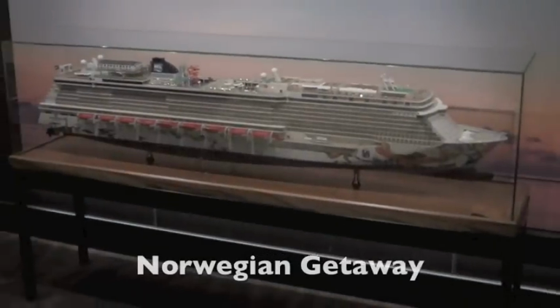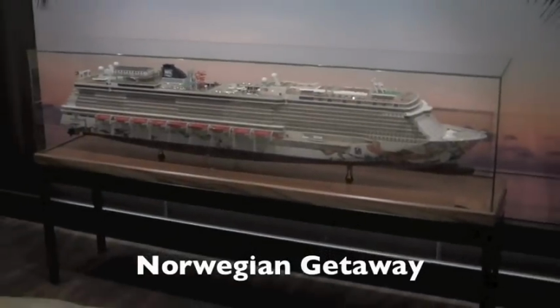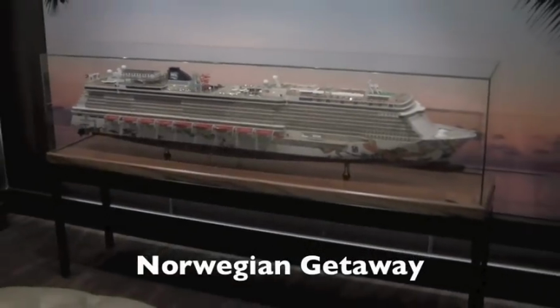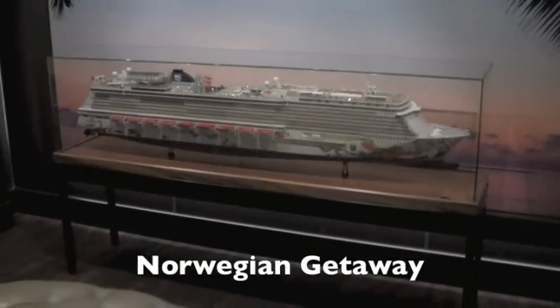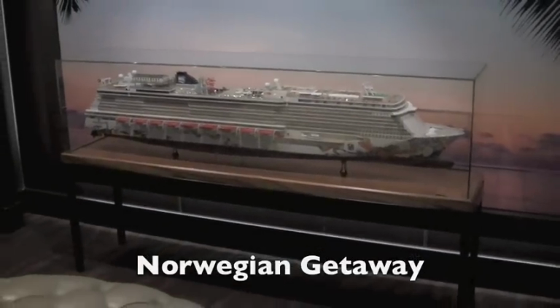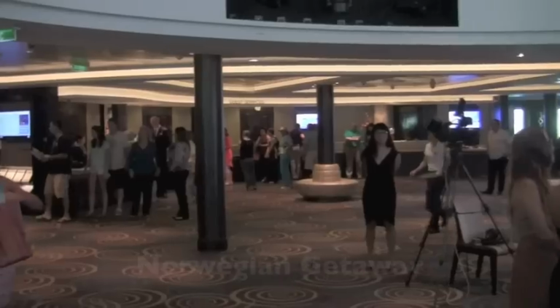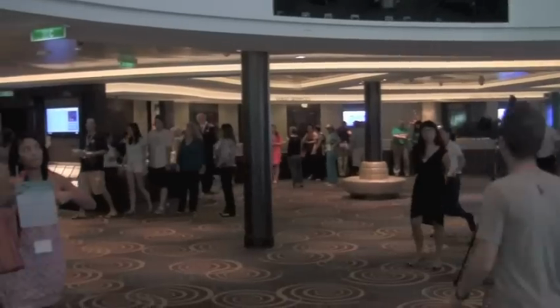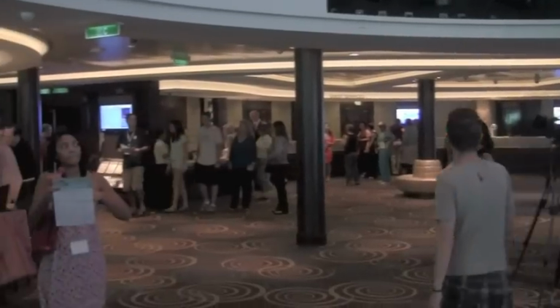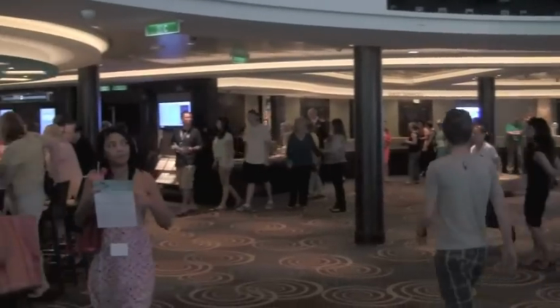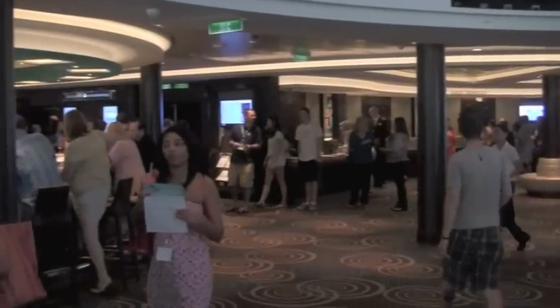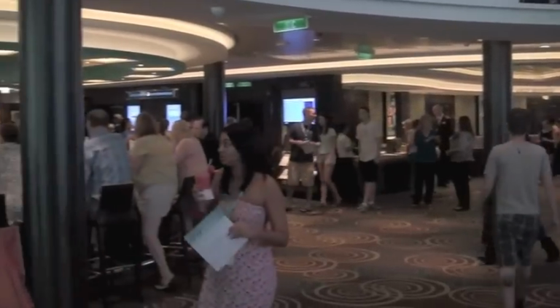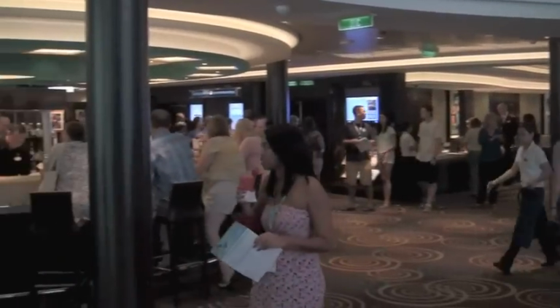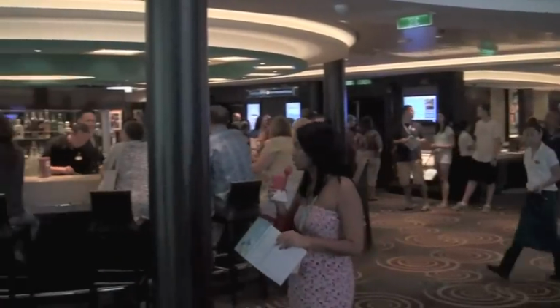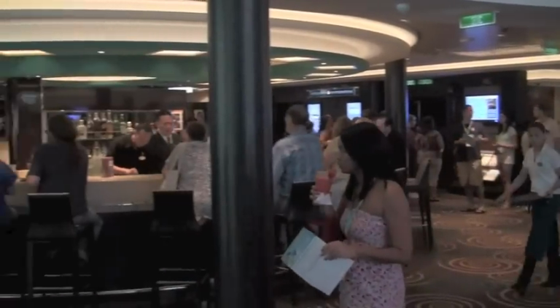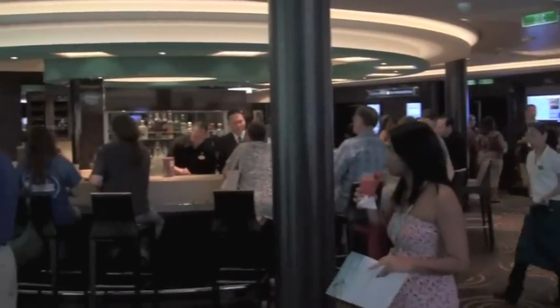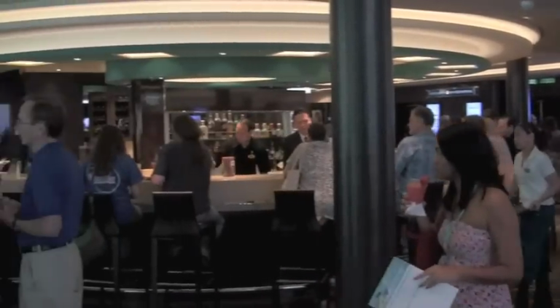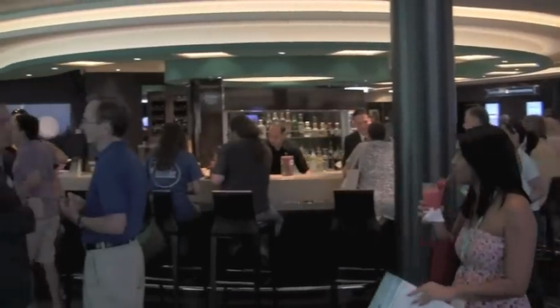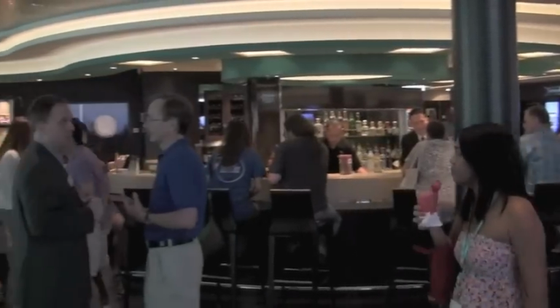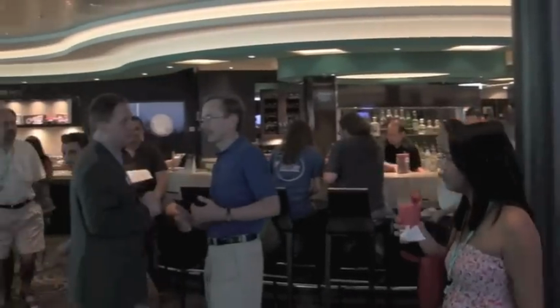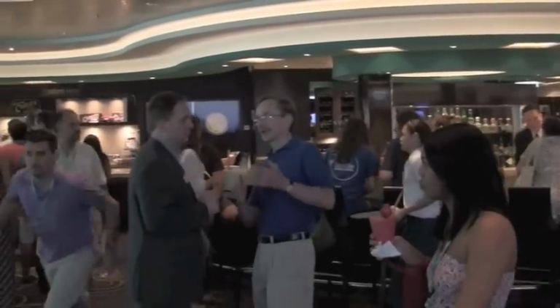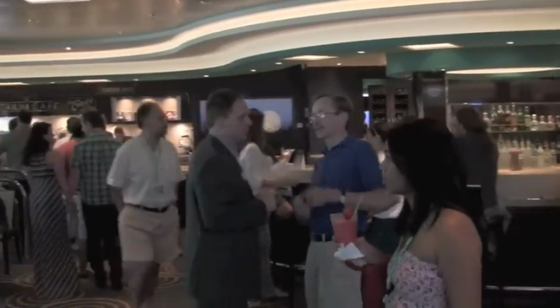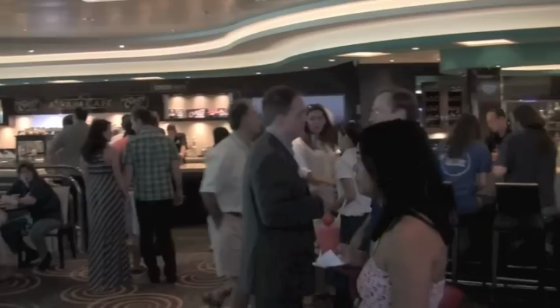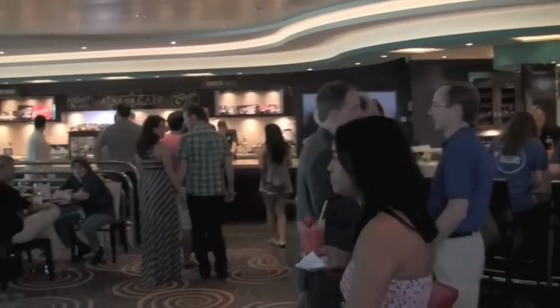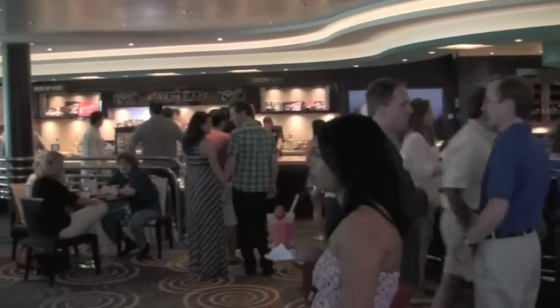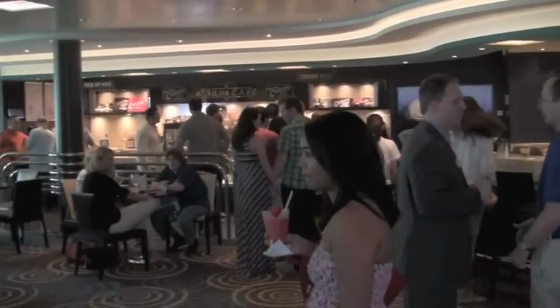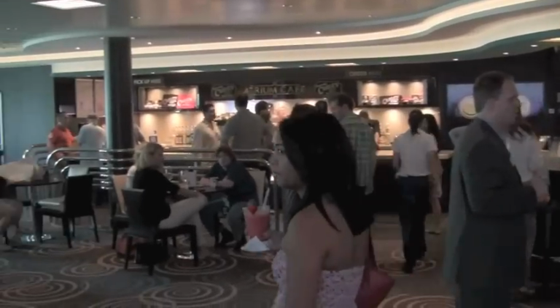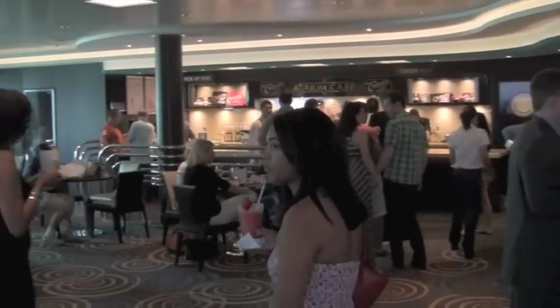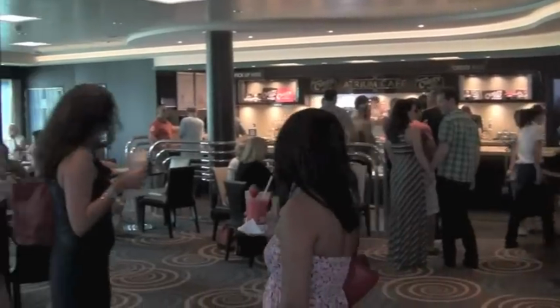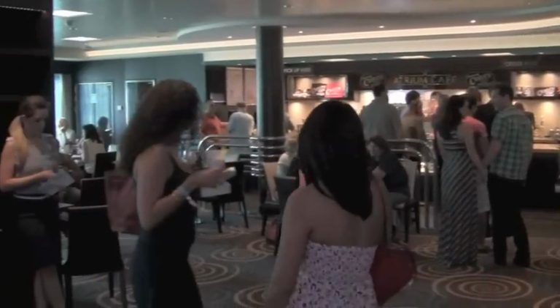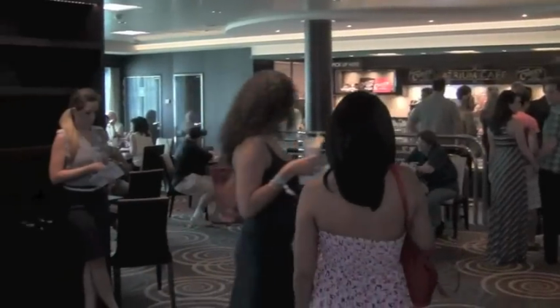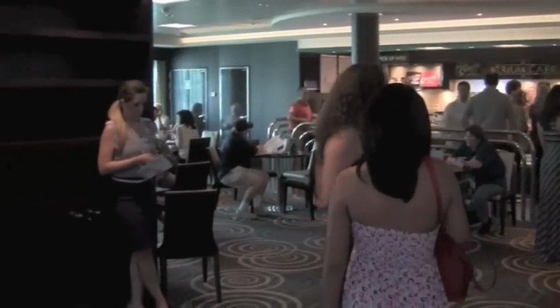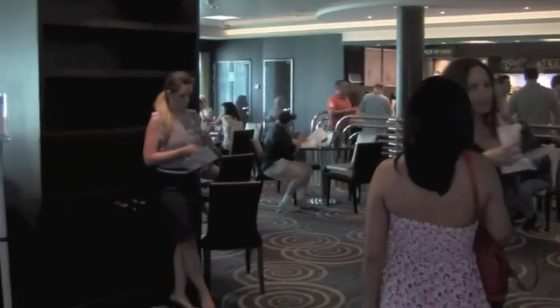Hello, this is David Garduno for CruiseMeter, reporting from the new Norwegian Getaway, which has been called Miami's ultimate ship, and I must say it is really an impressive cruise ship.